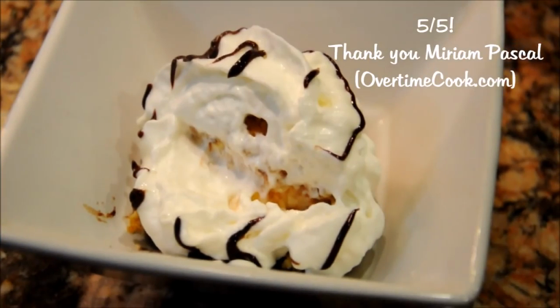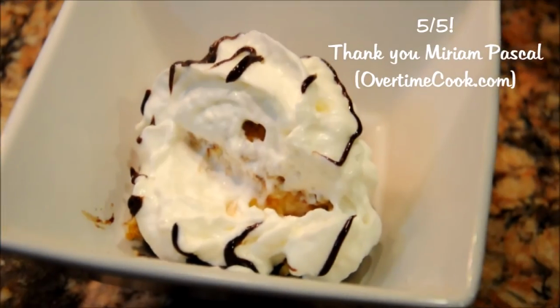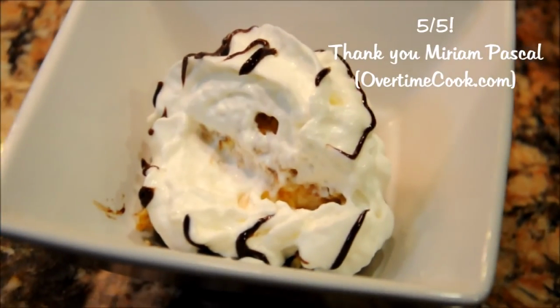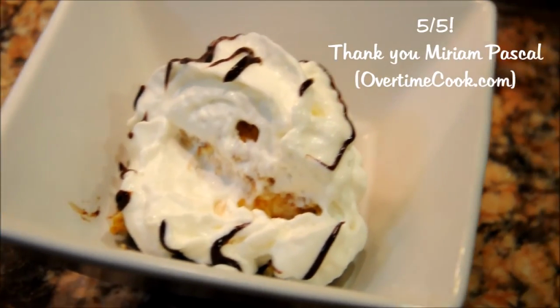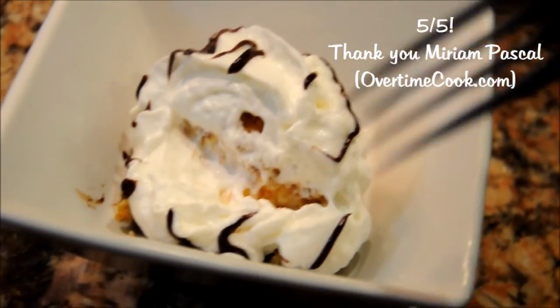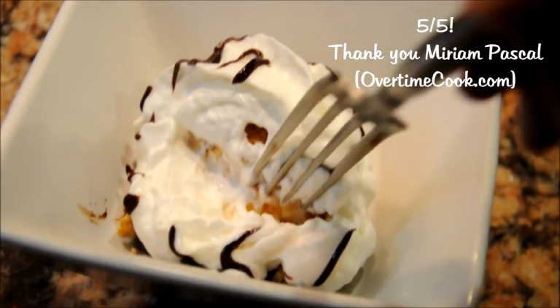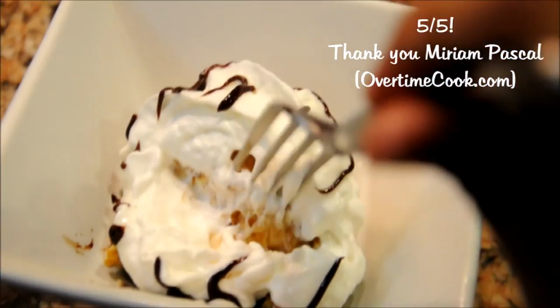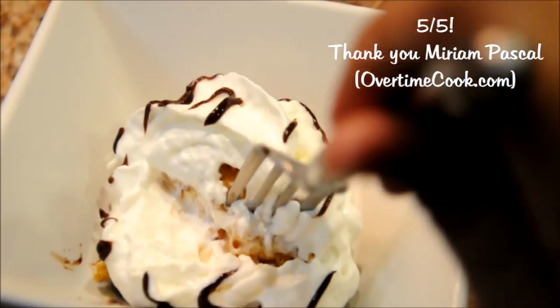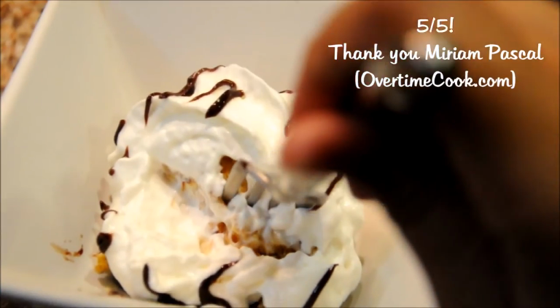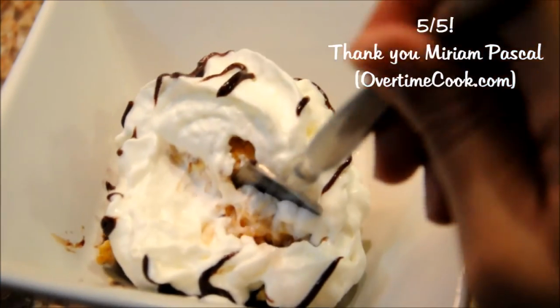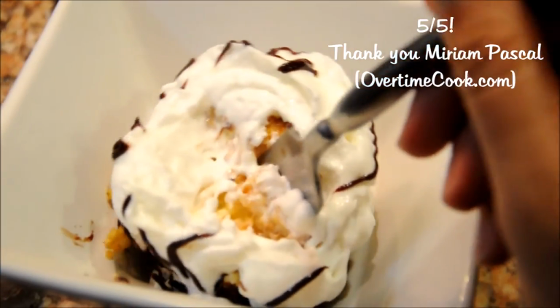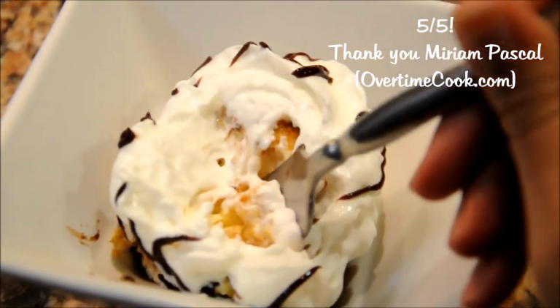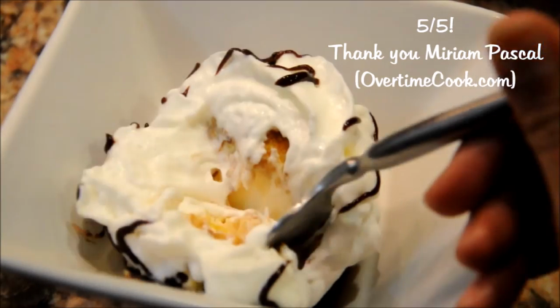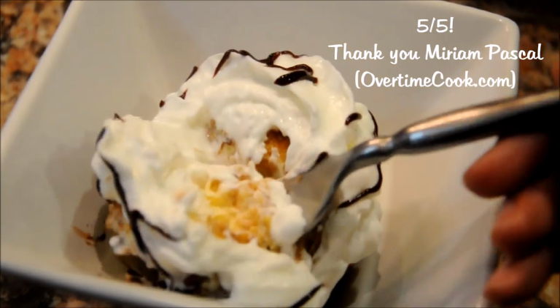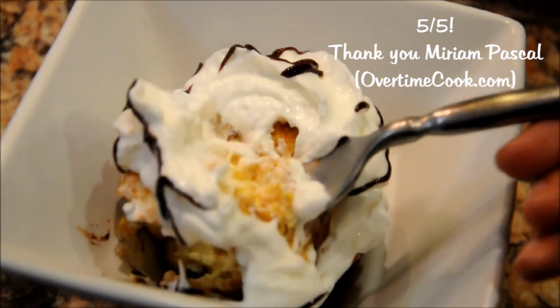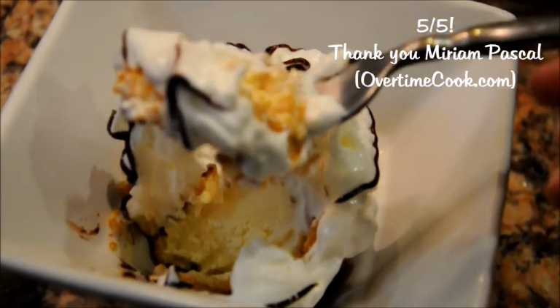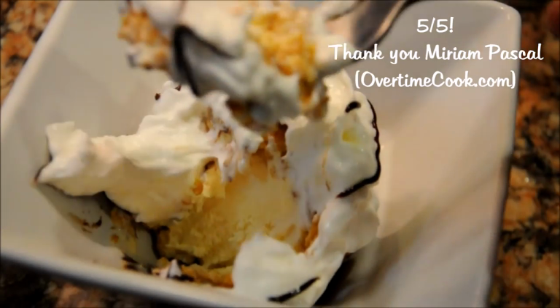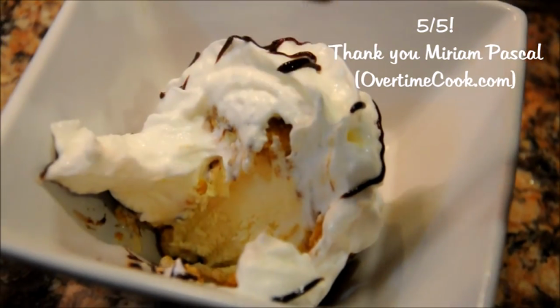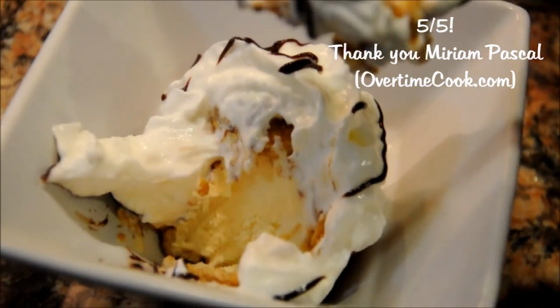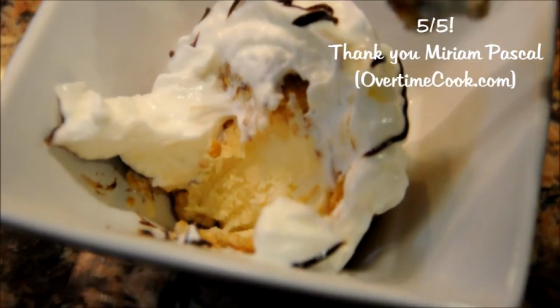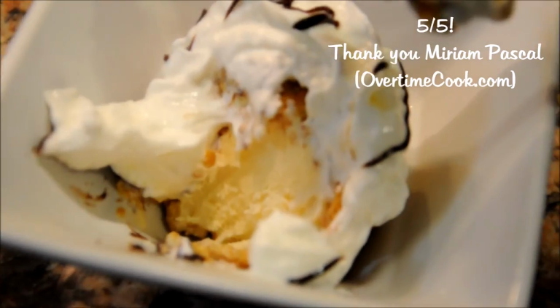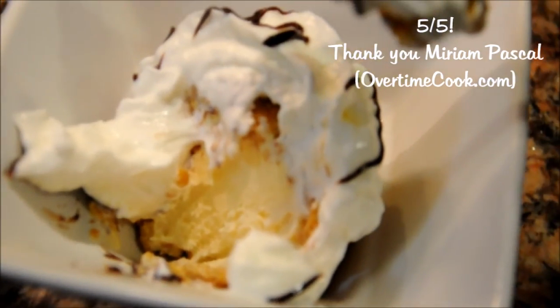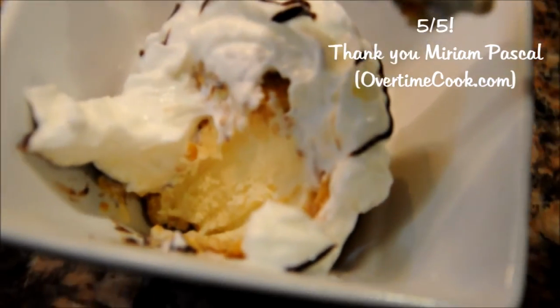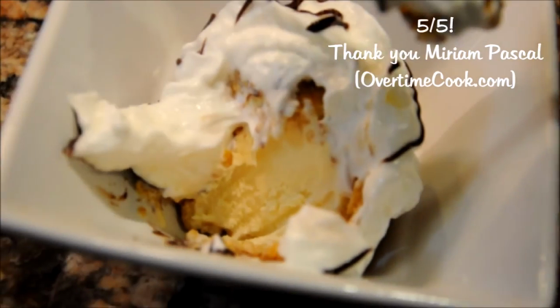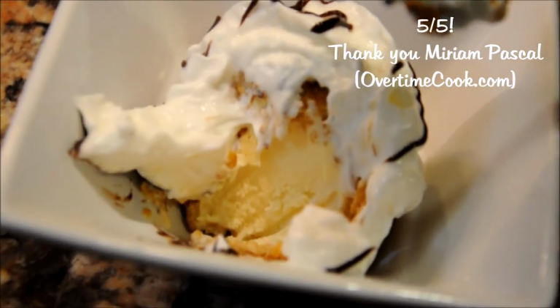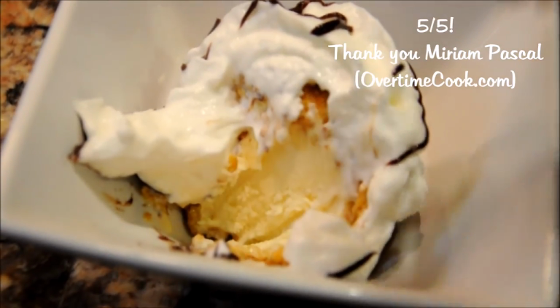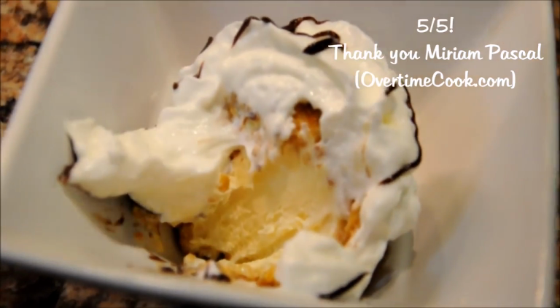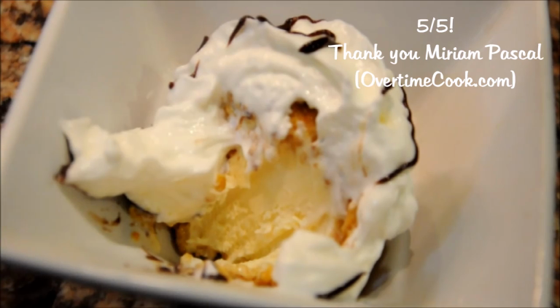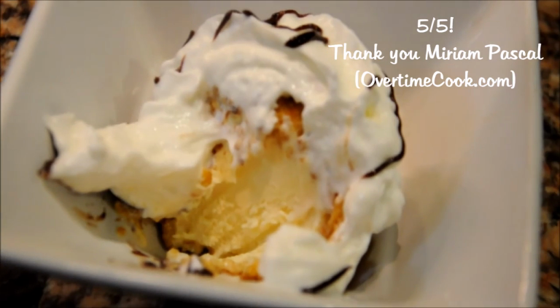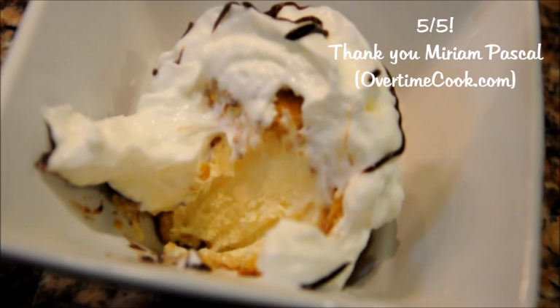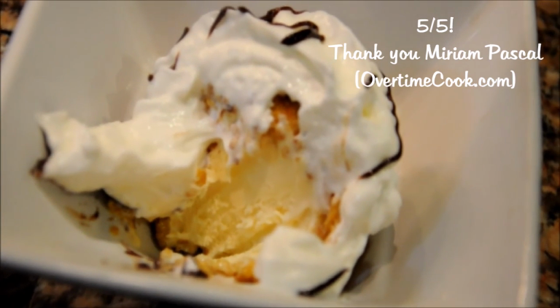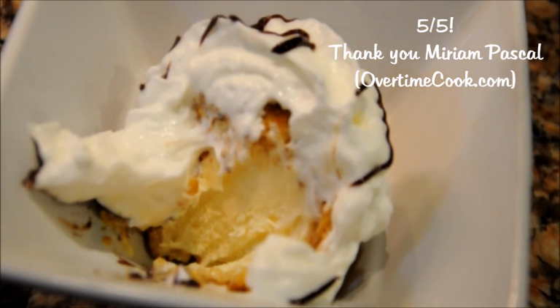I'm gonna rate this recipe five out of five — I mean, come on, why wouldn't I? Thank you so much for watching. Please make sure to subscribe and stay tuned because there's much more to come.